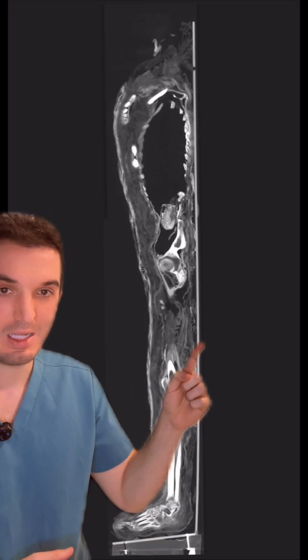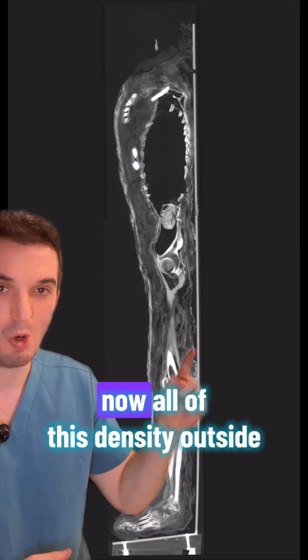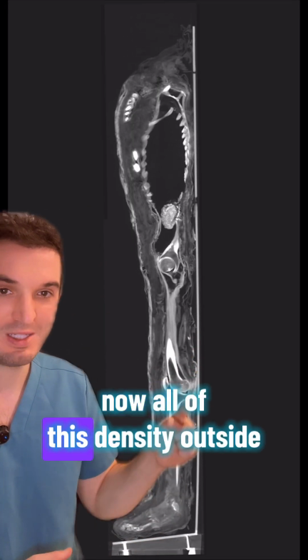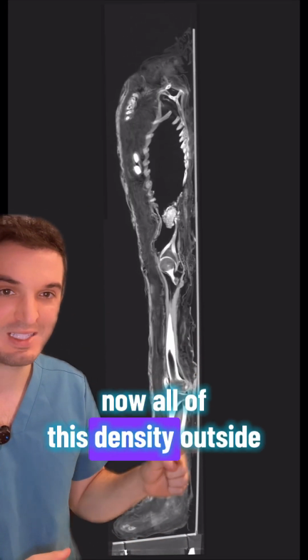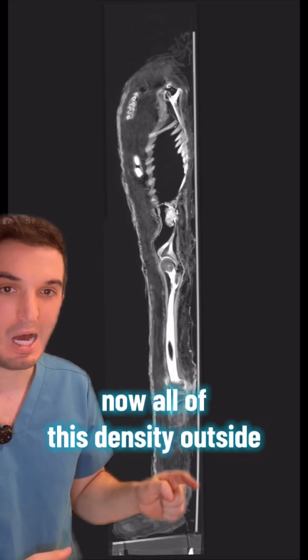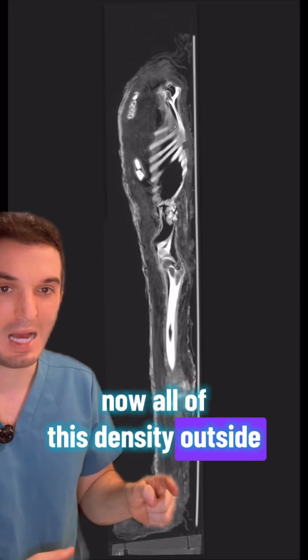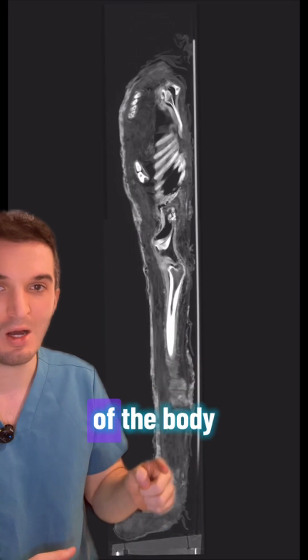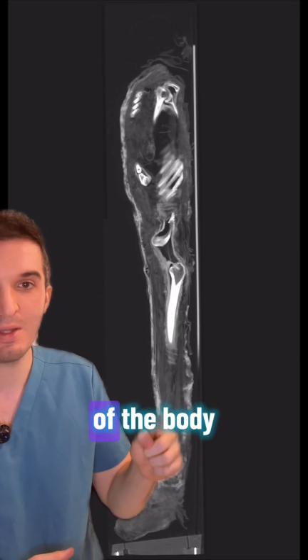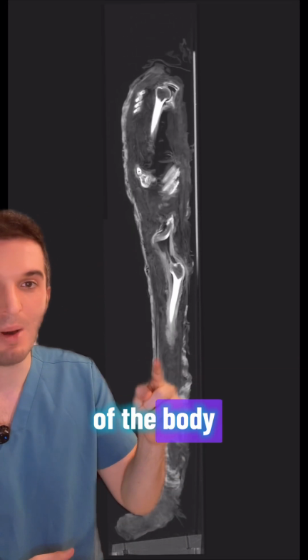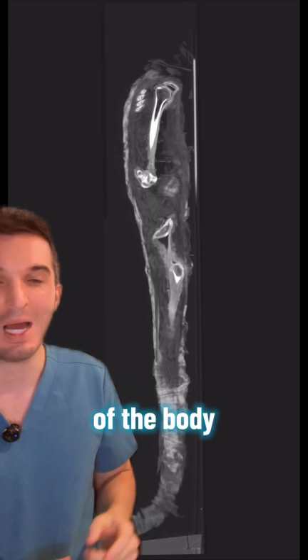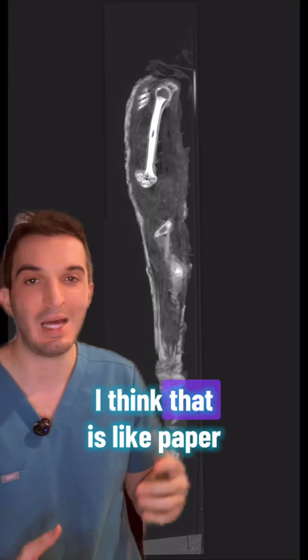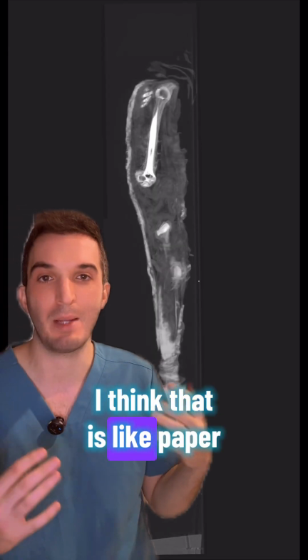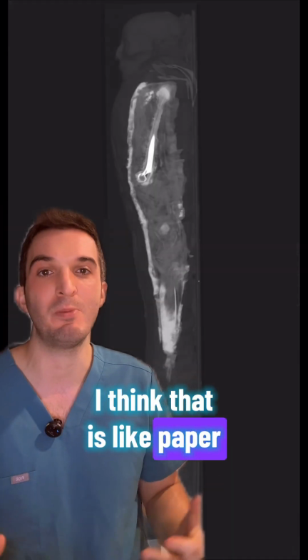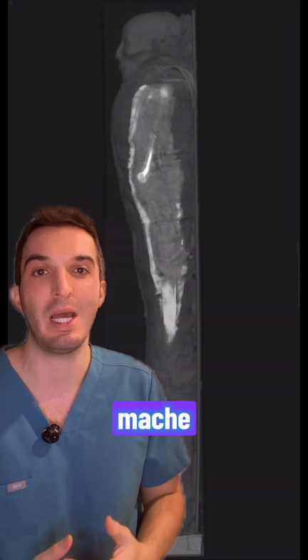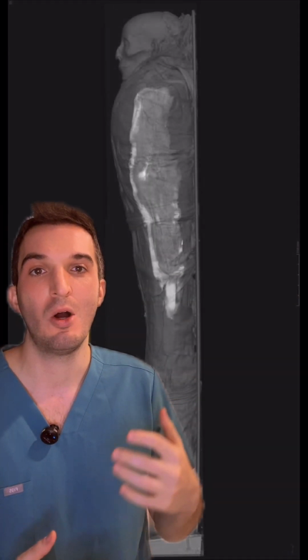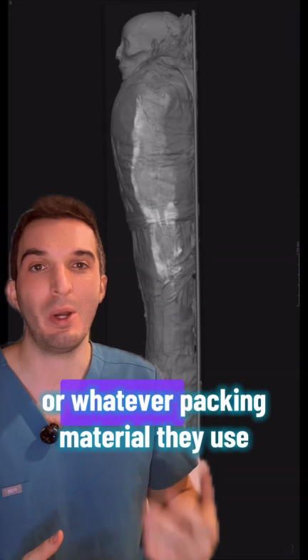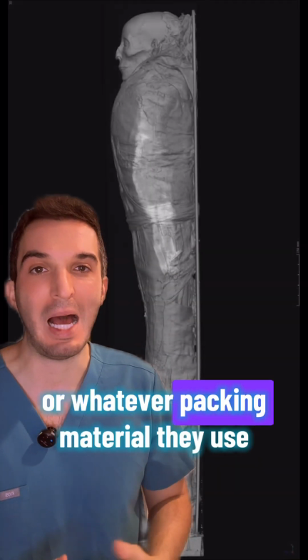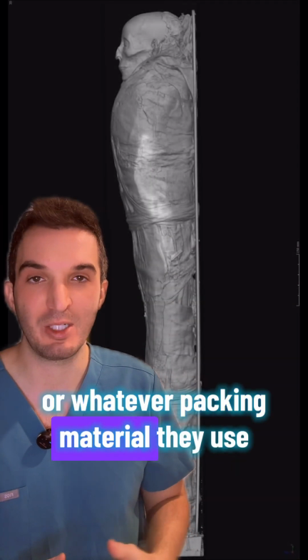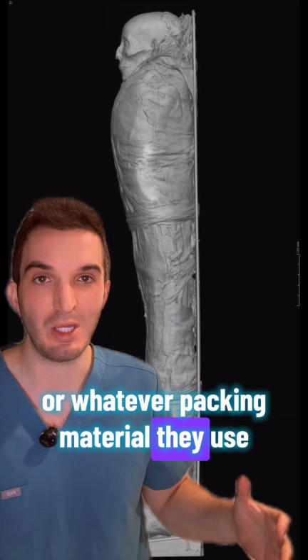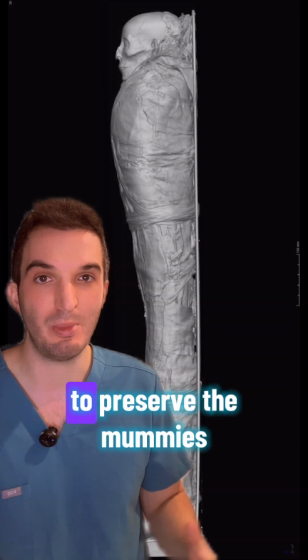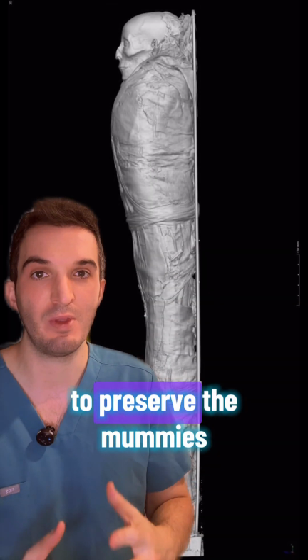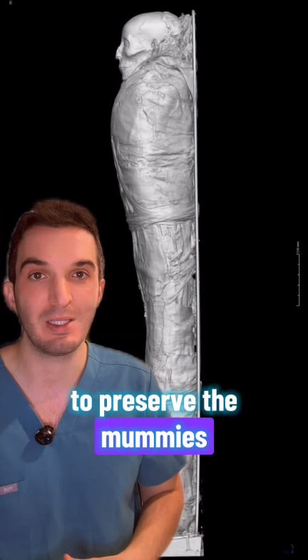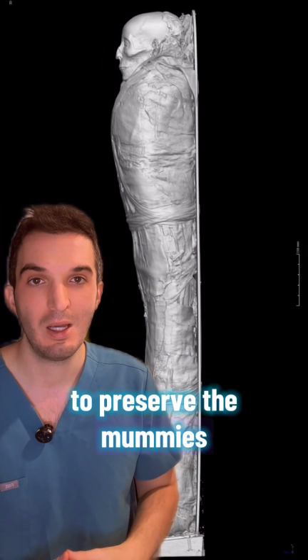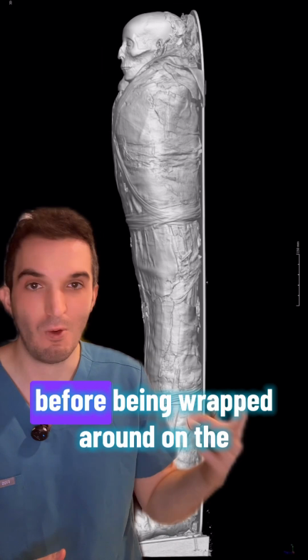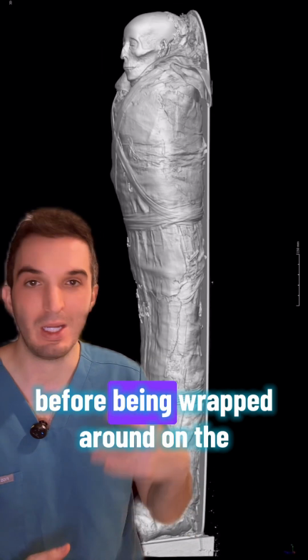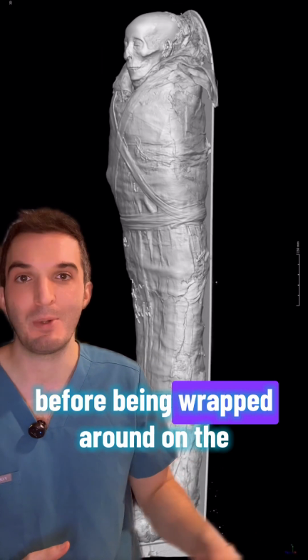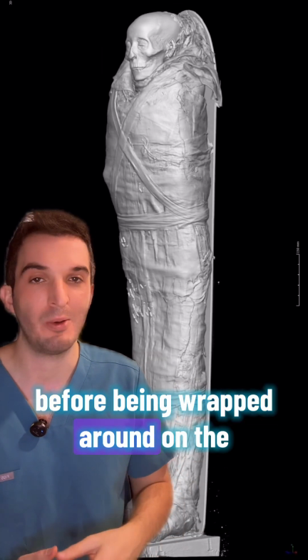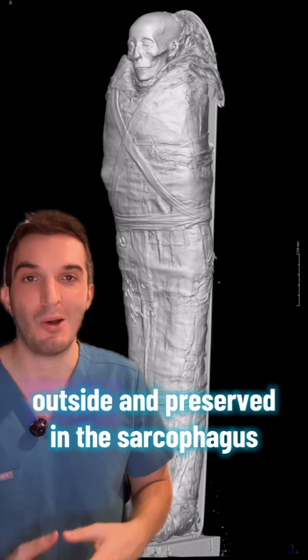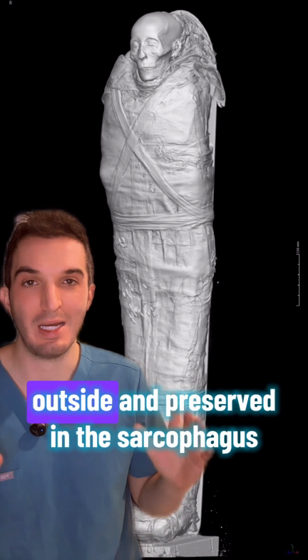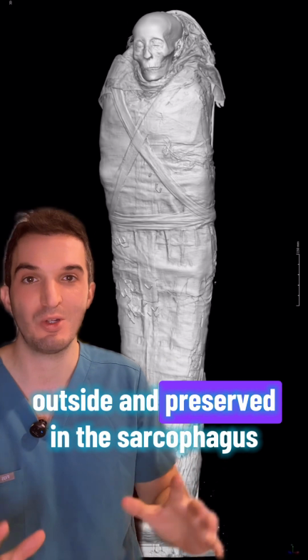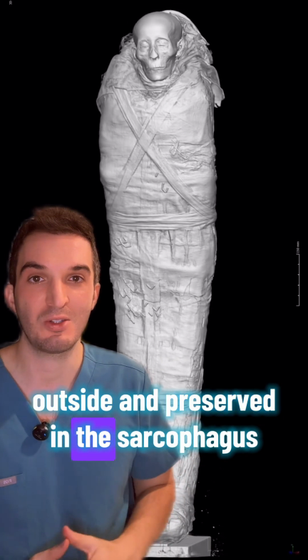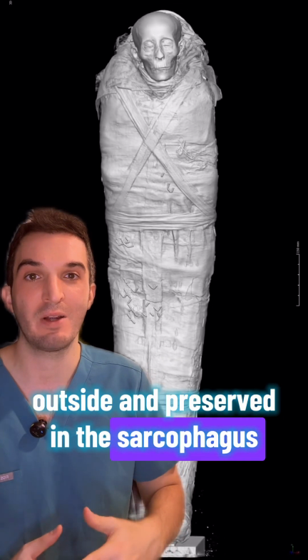All of this density outside of the body — I think that is like papier-mâché or whatever packing material they use to preserve the mummies before being wrapped on the outside and preserved in the sarcophagus.